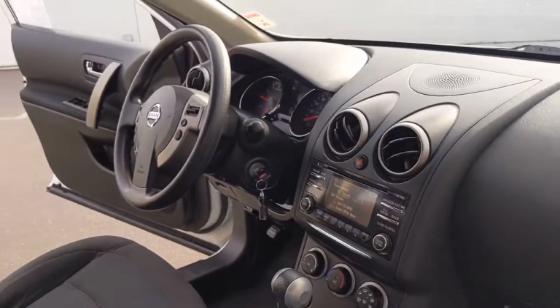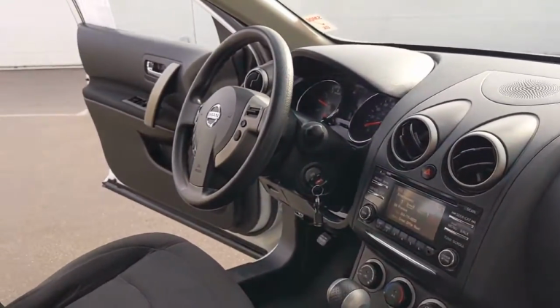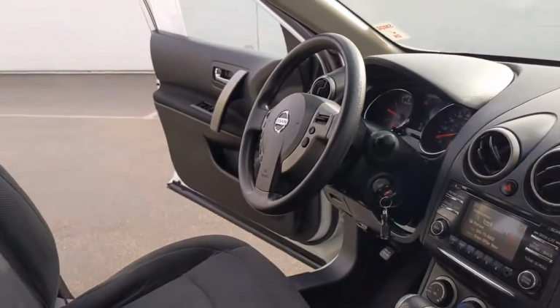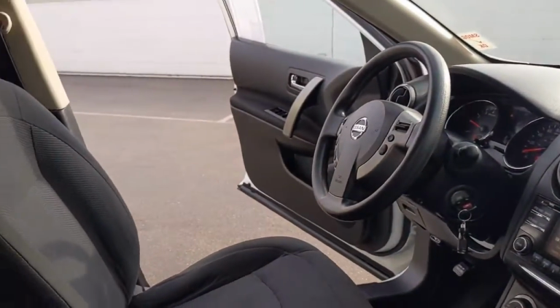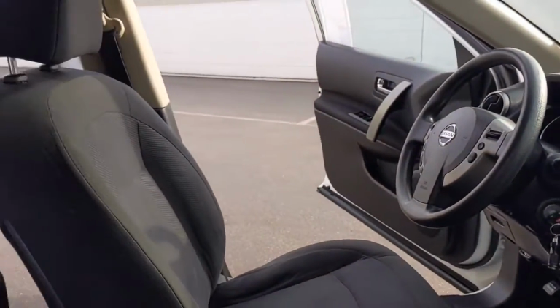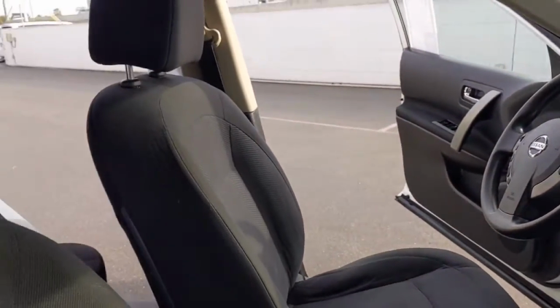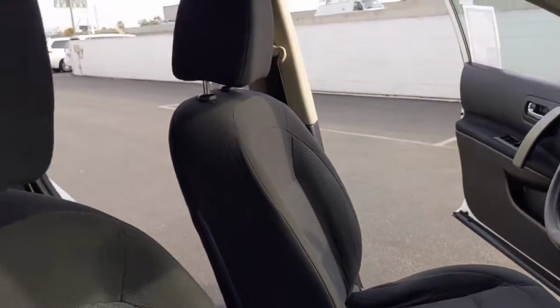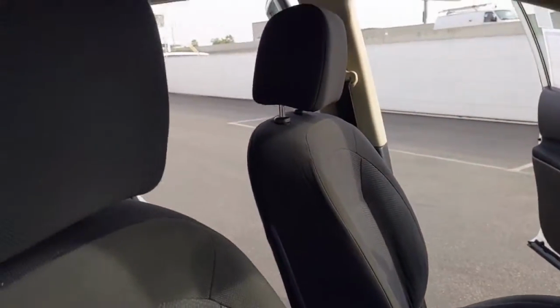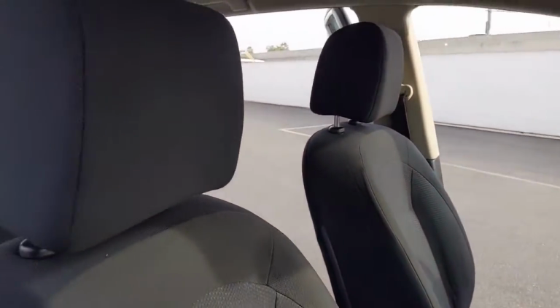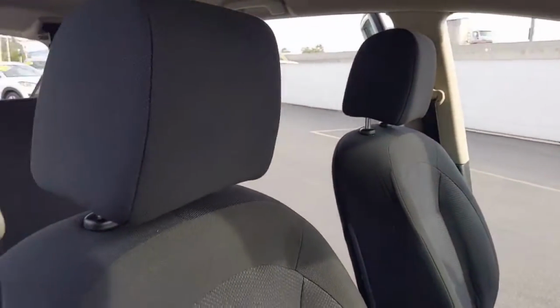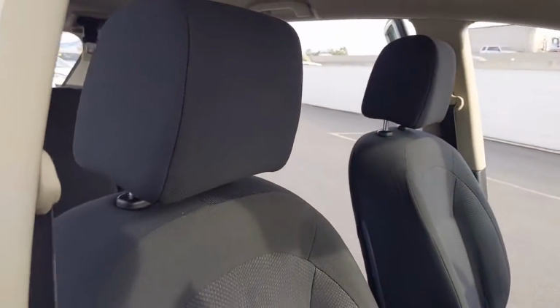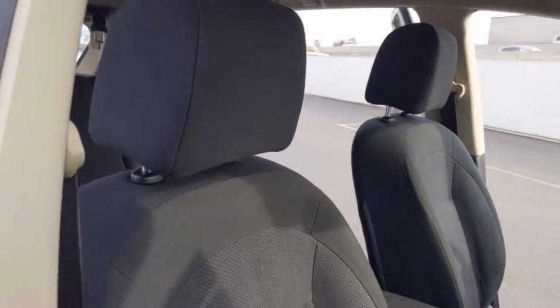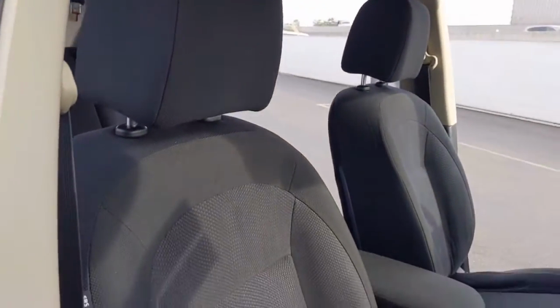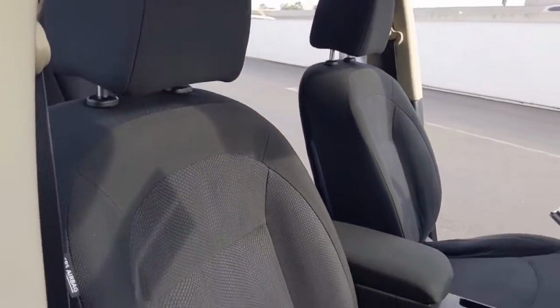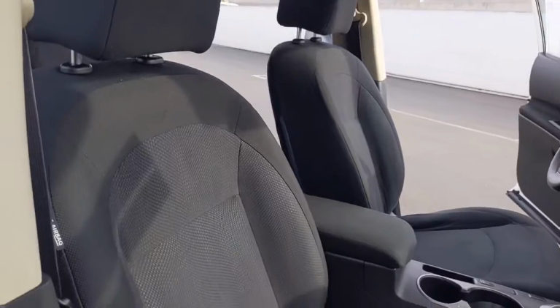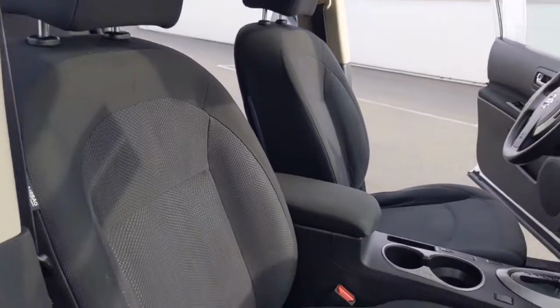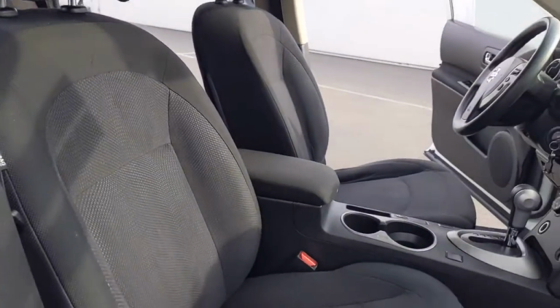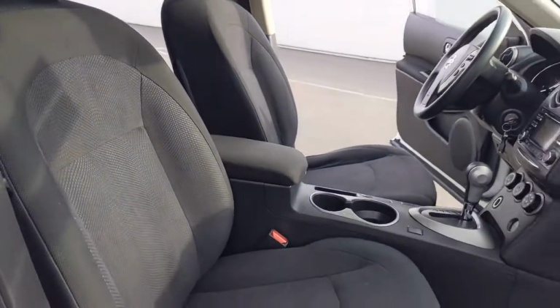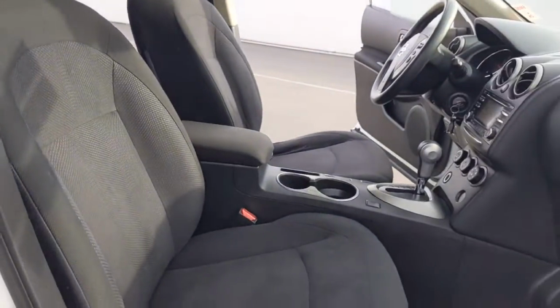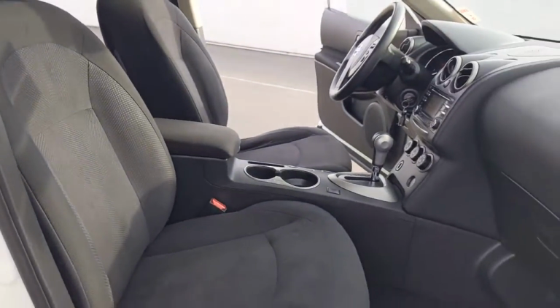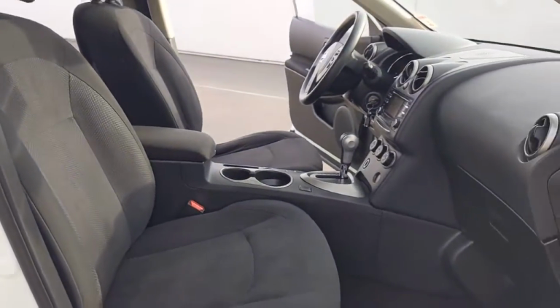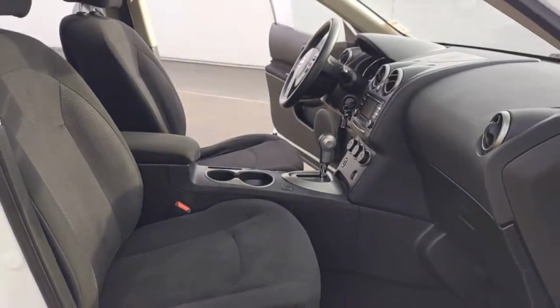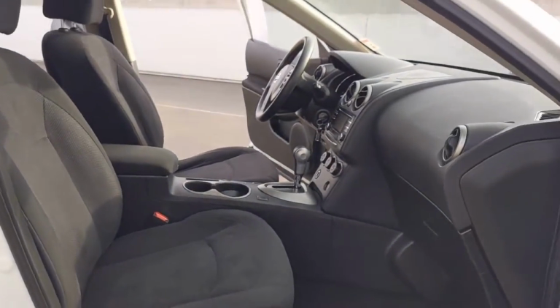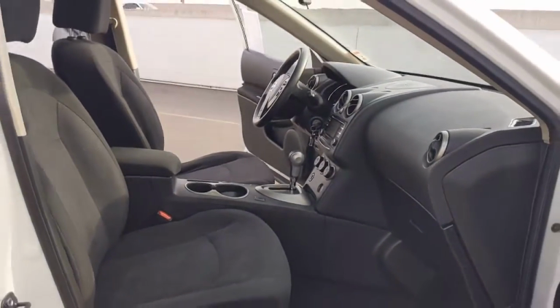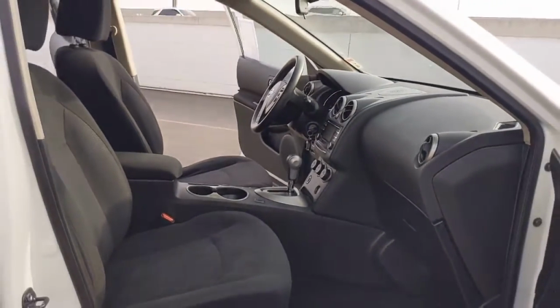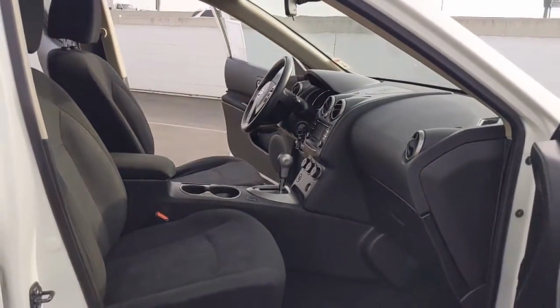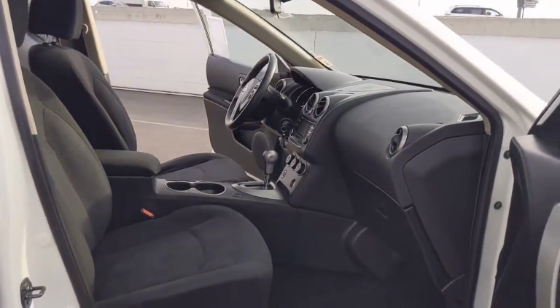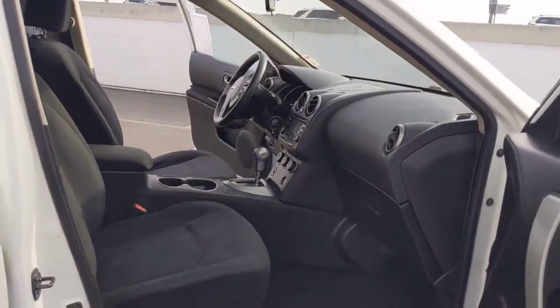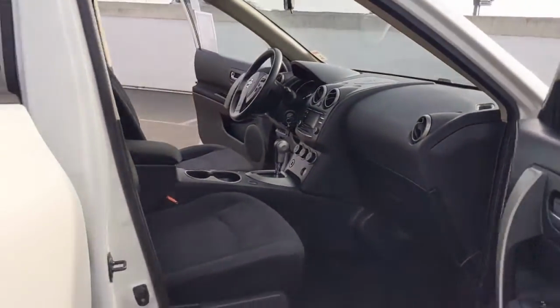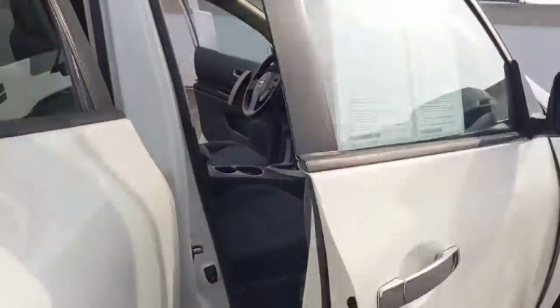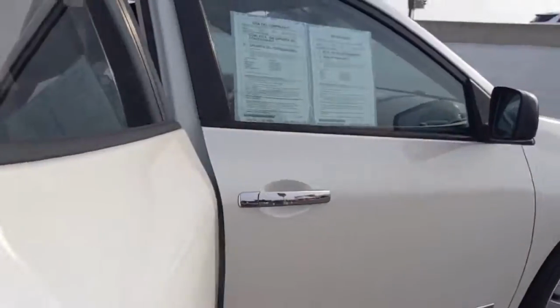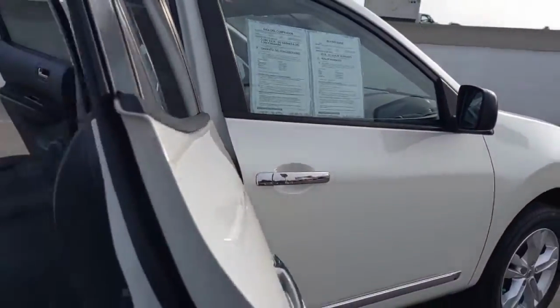Variable speed intermittent wipers, temporary spare tire, passenger vanity mirror, adjustable steering wheel, and auxiliary audio input.